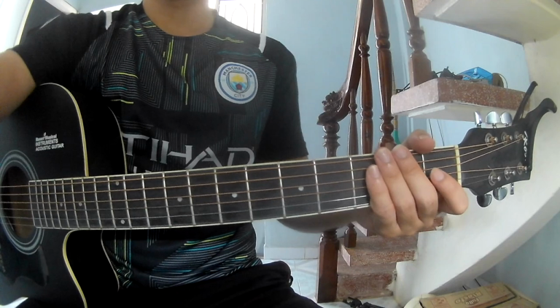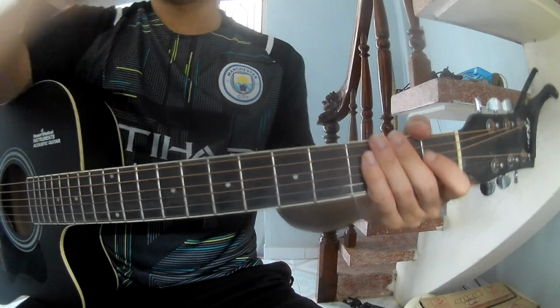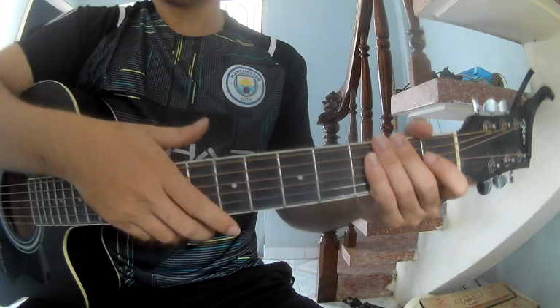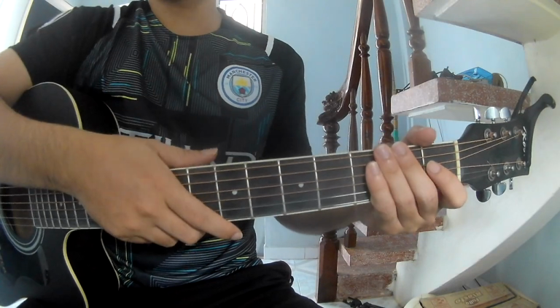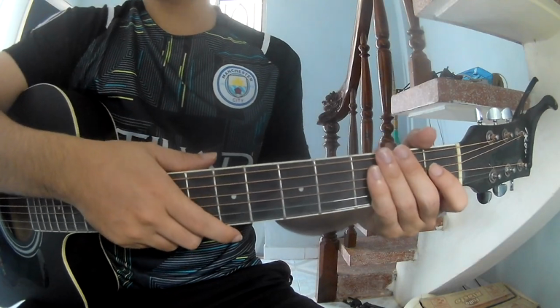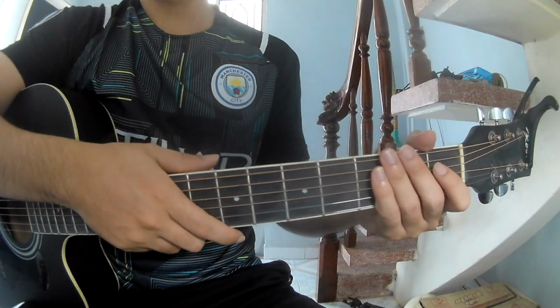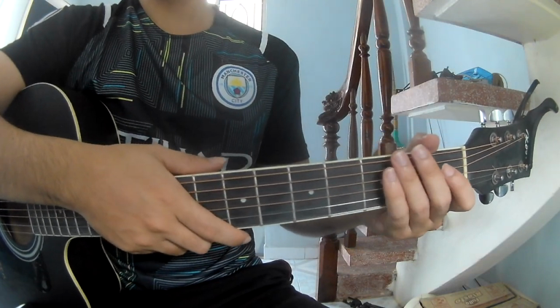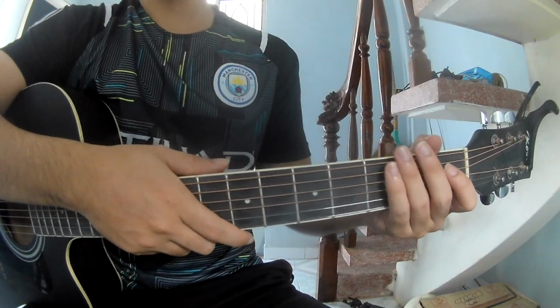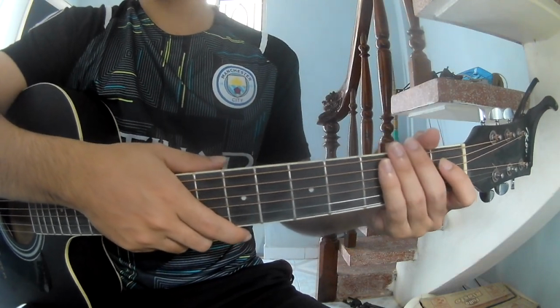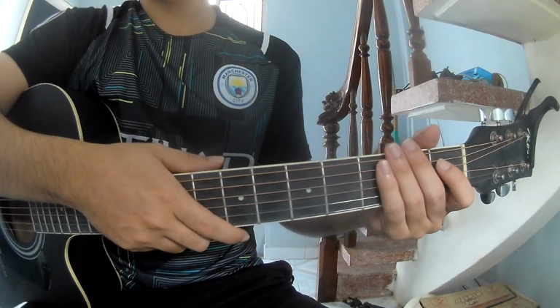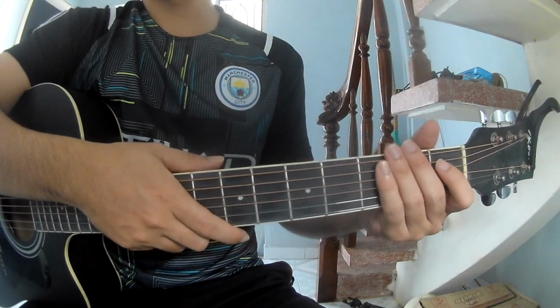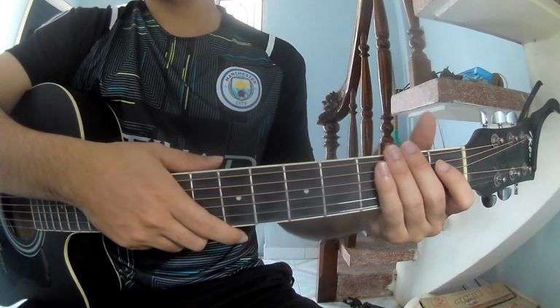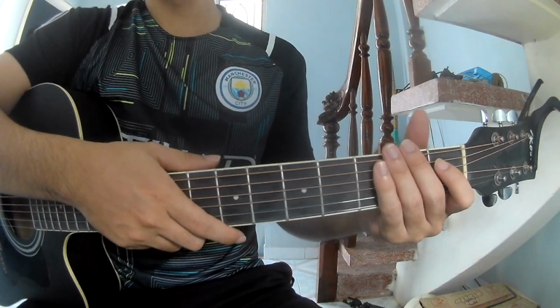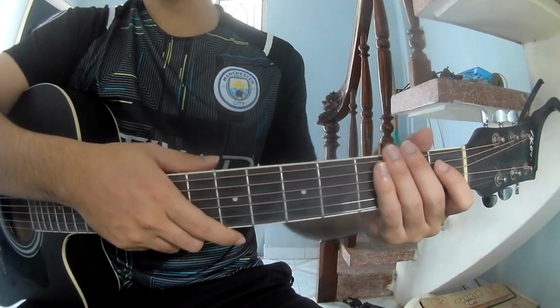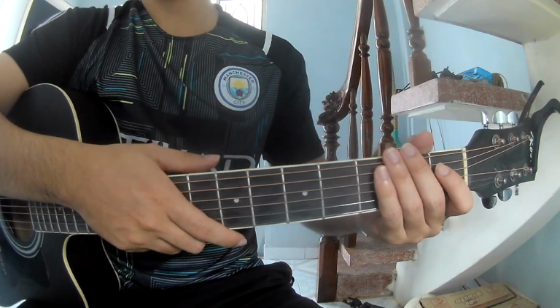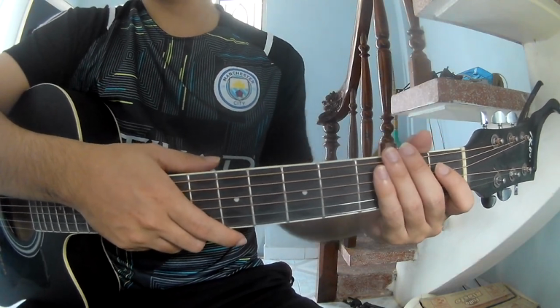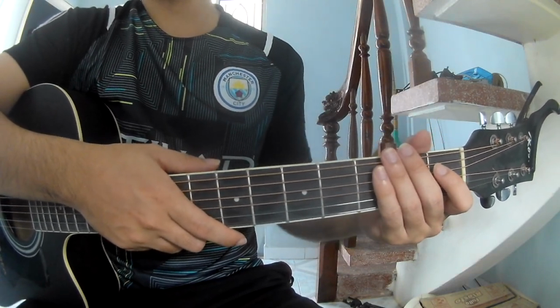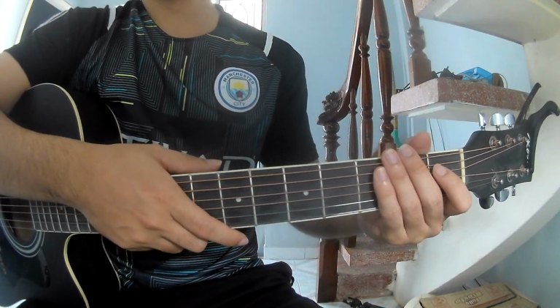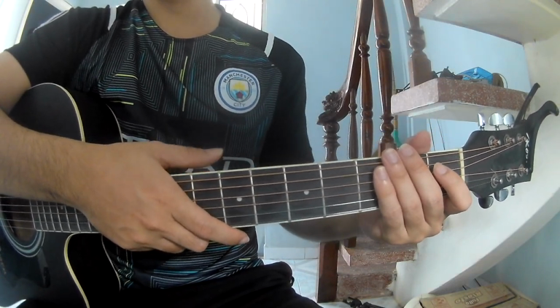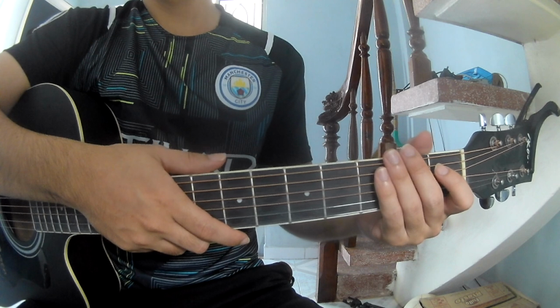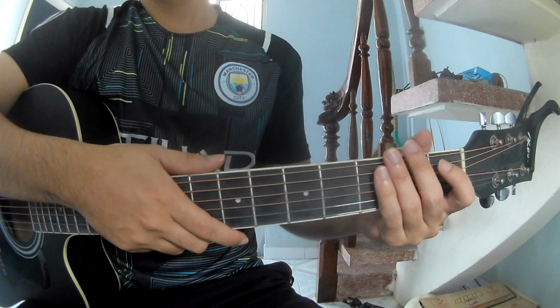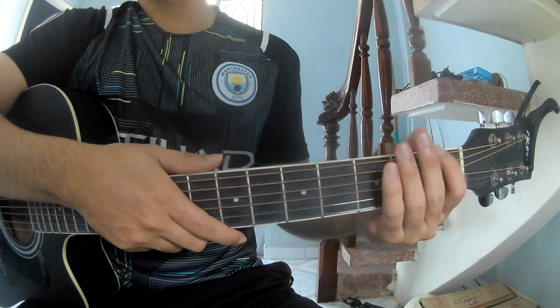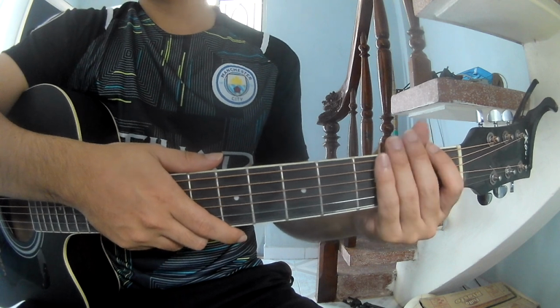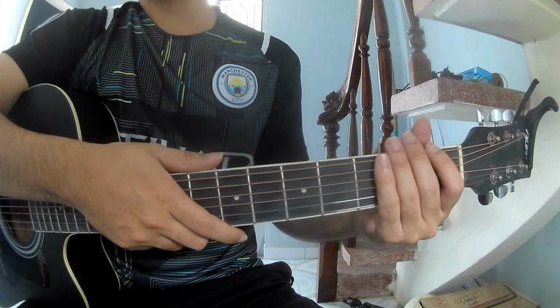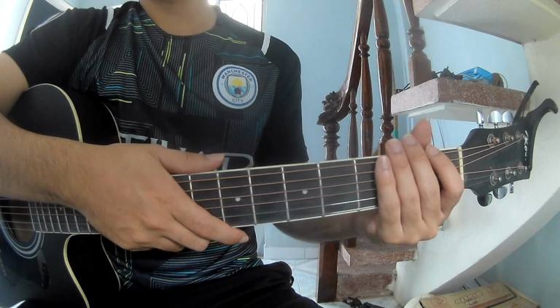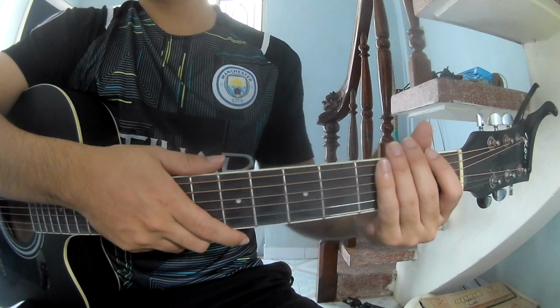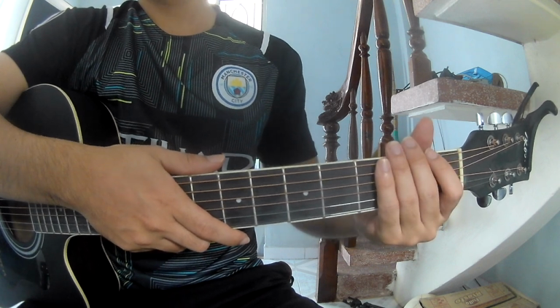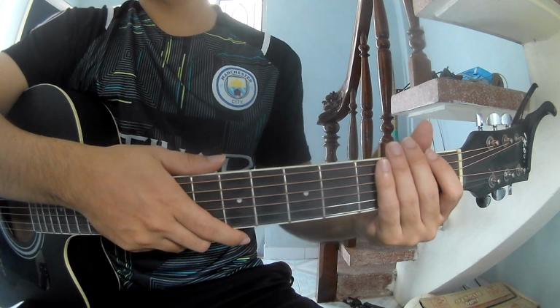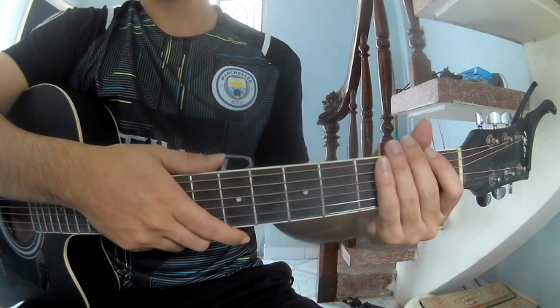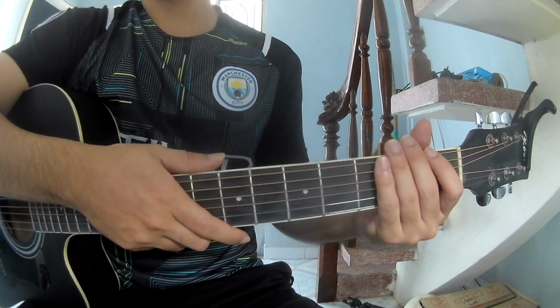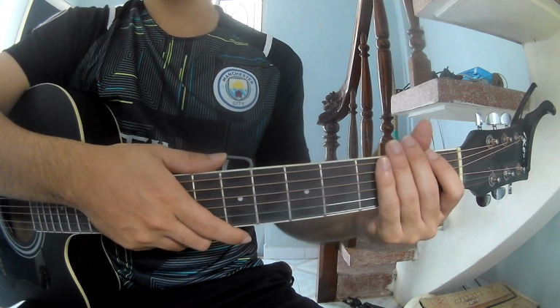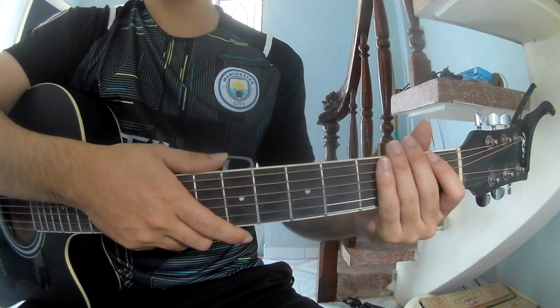Hi everyone, today we see how to play the main melody of the song by Marvin Wallen. First, you can find the full score in the description.